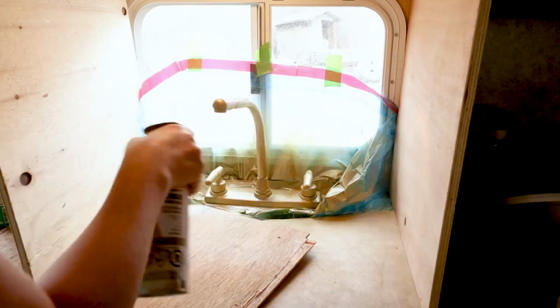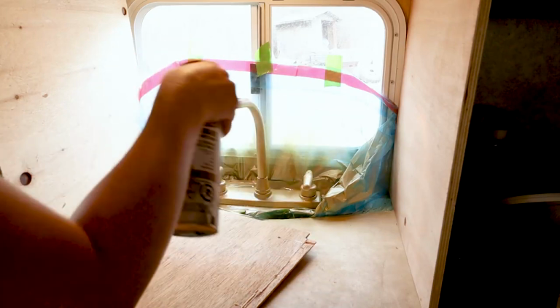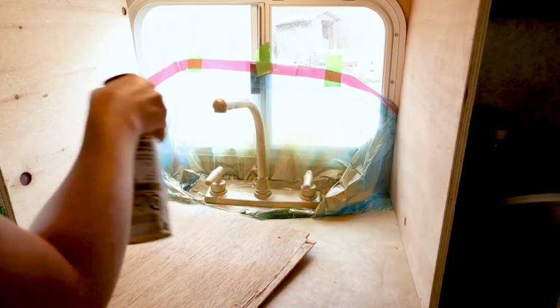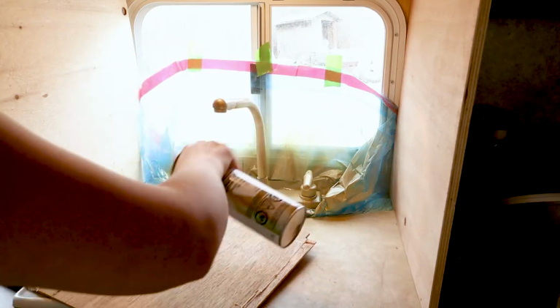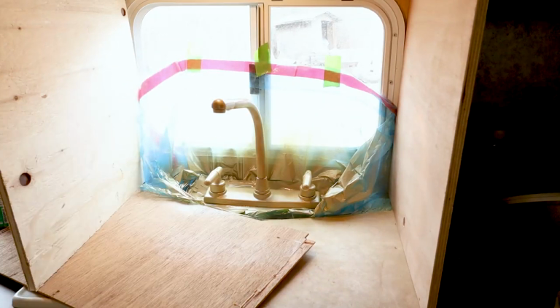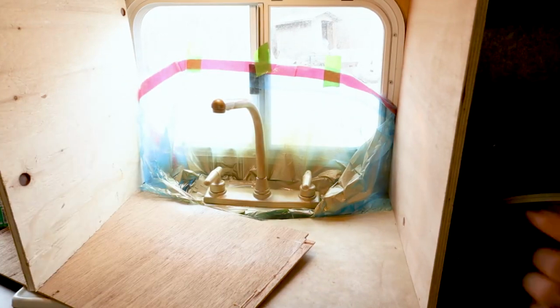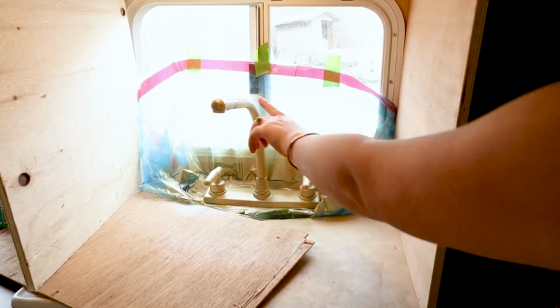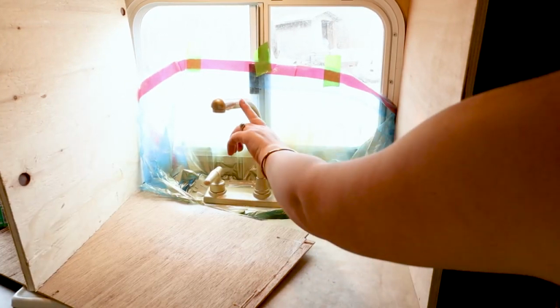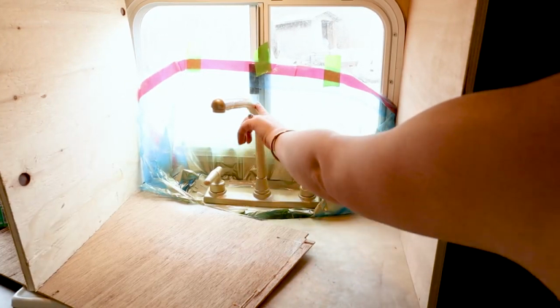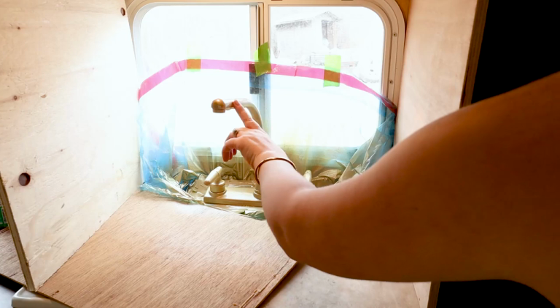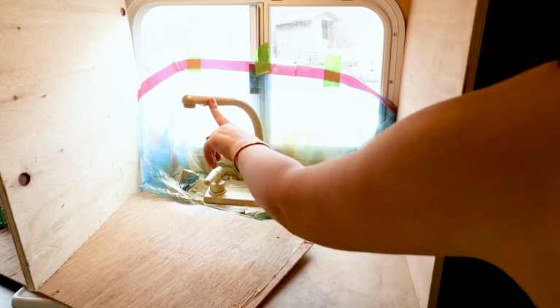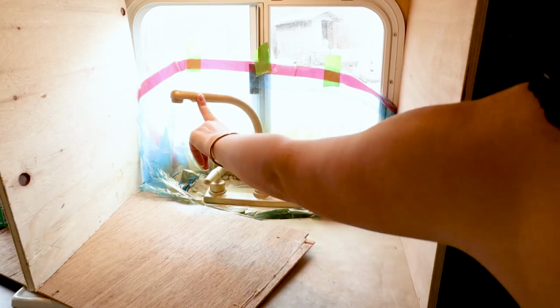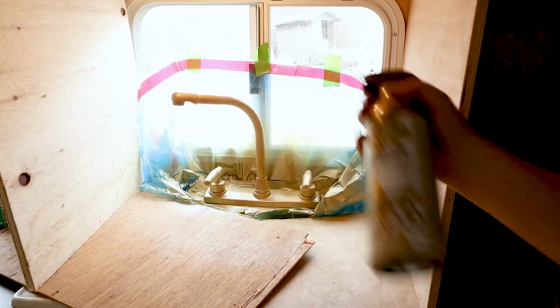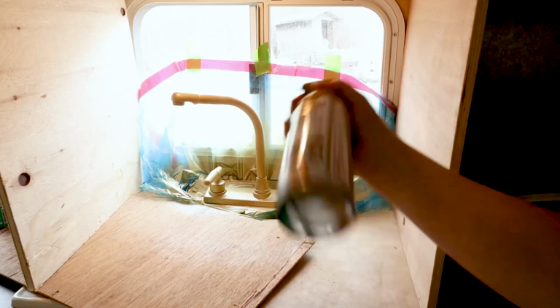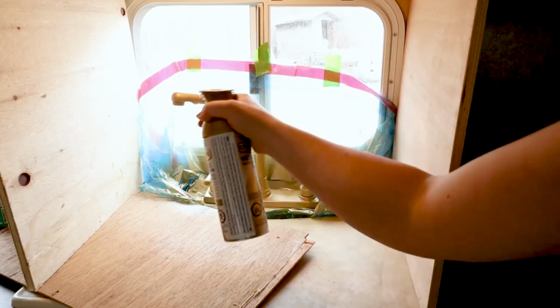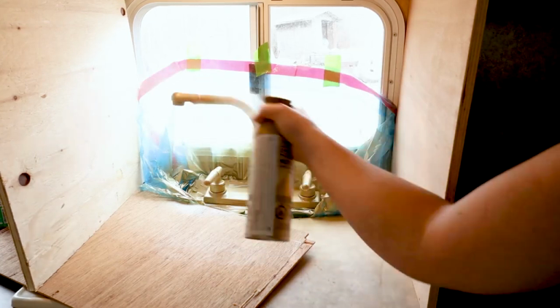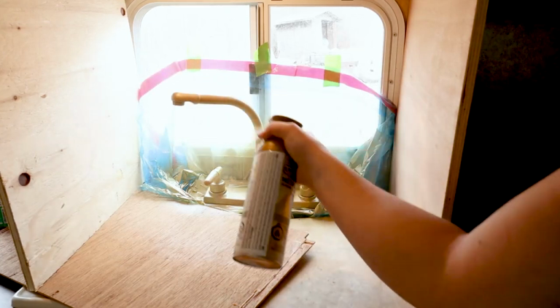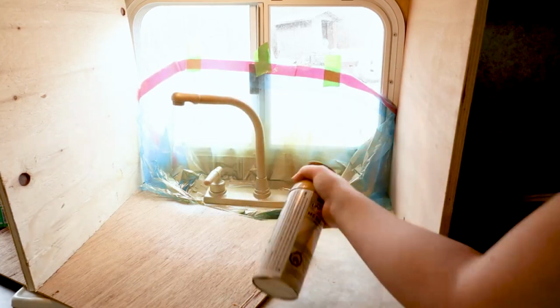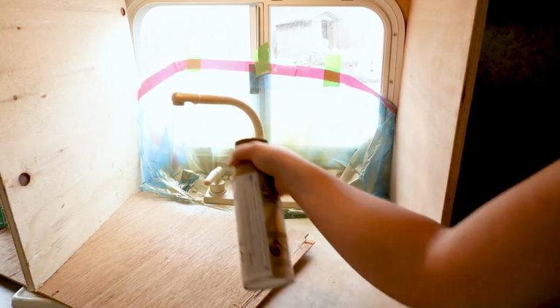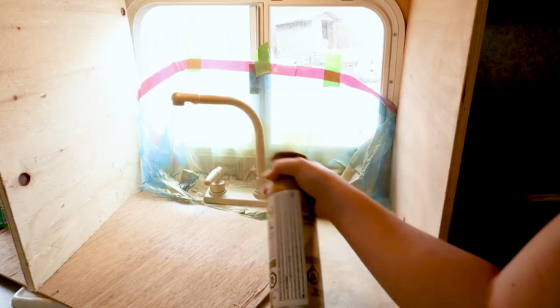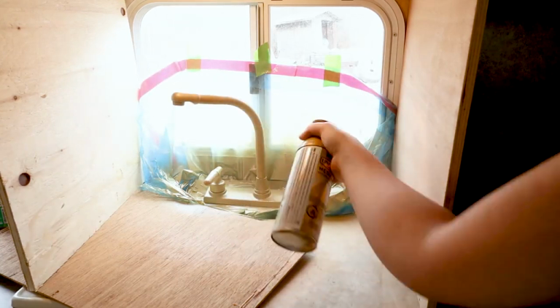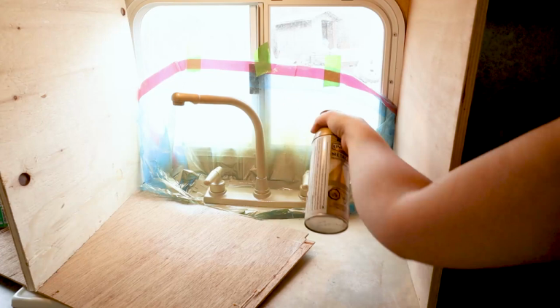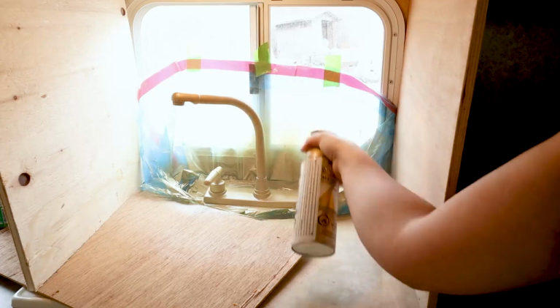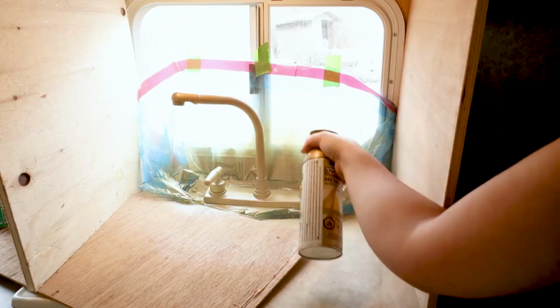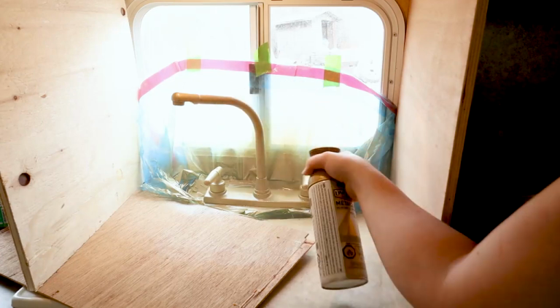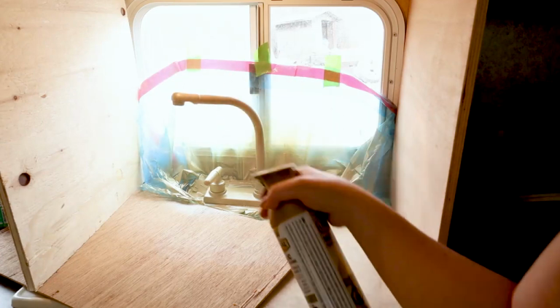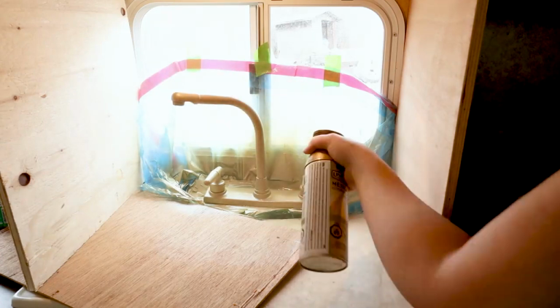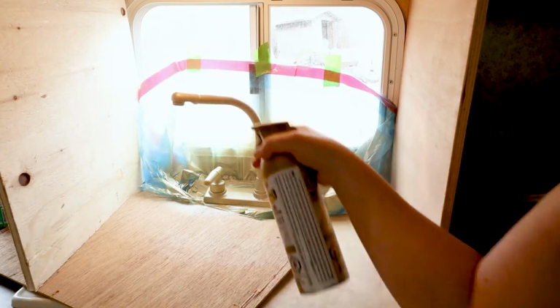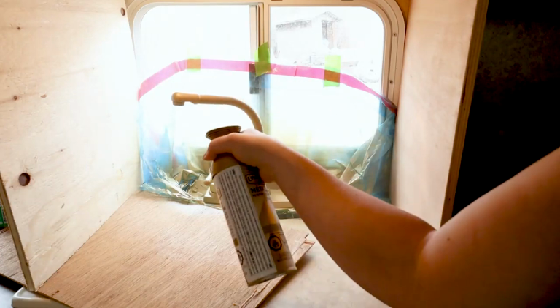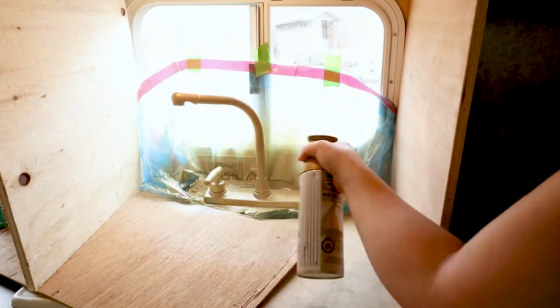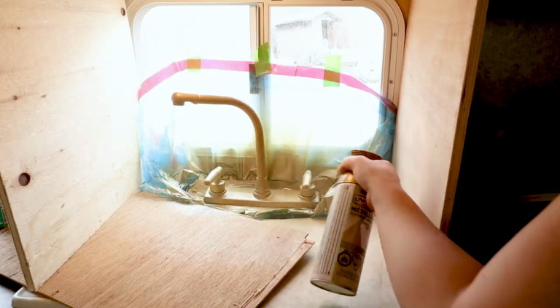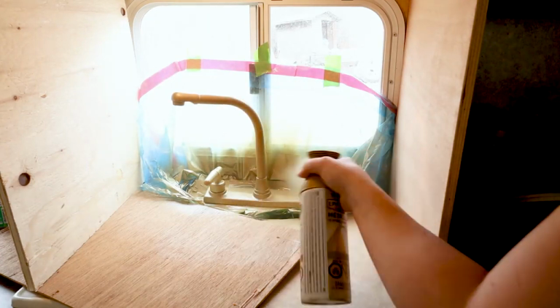I made this little tent, taped everything off, and then used this spray paint — this is Rust-Oleum metallic in pure gold. I'm also using the spray paint on other parts of the camper. I thought this color would give the tap sort of a glam look that I'm going for with this camper. Like spray painting anything, it's always a better idea to do a few light coats rather than one heavy coat.